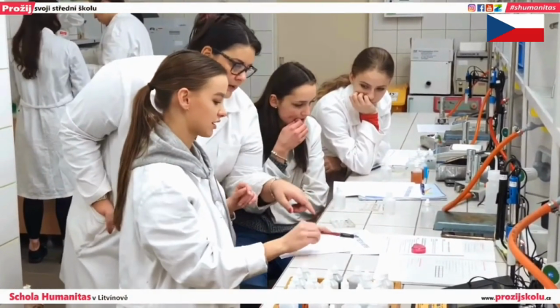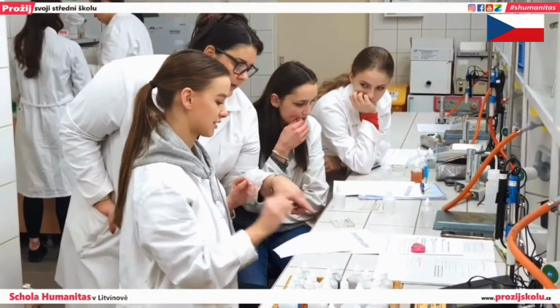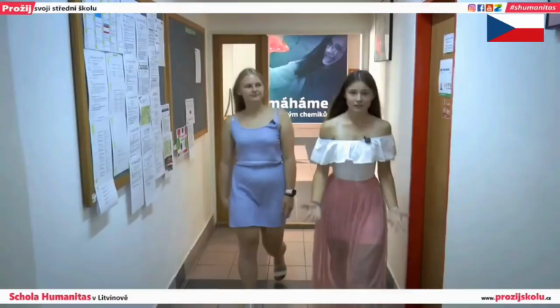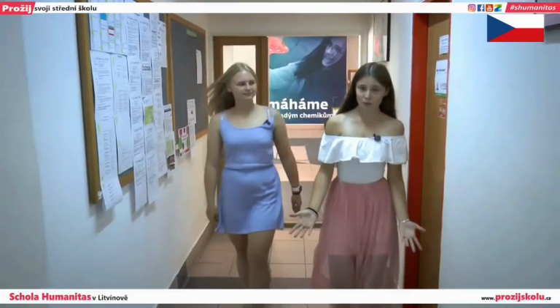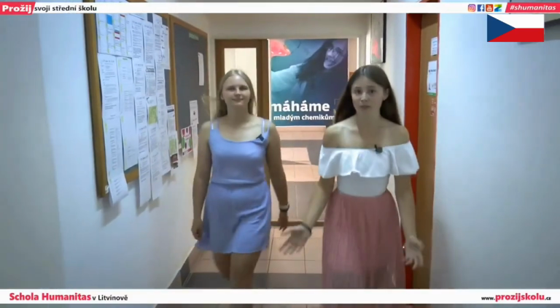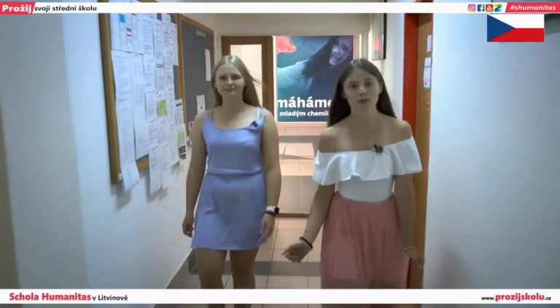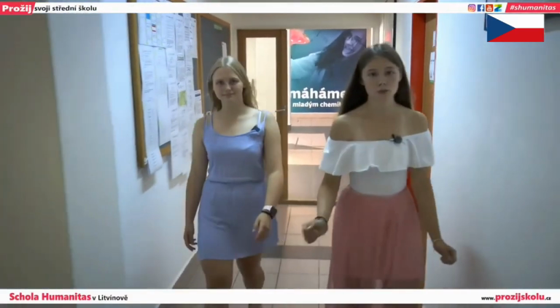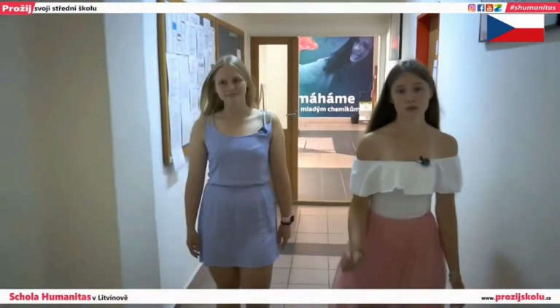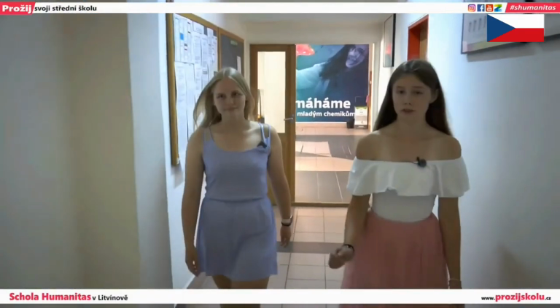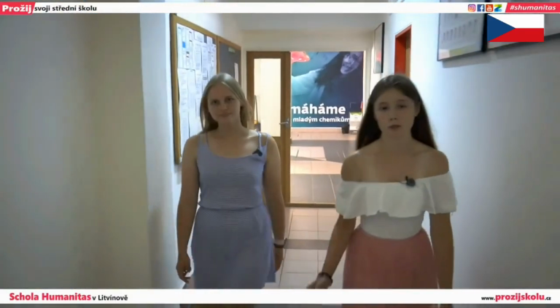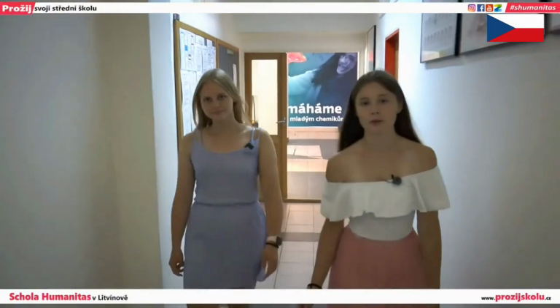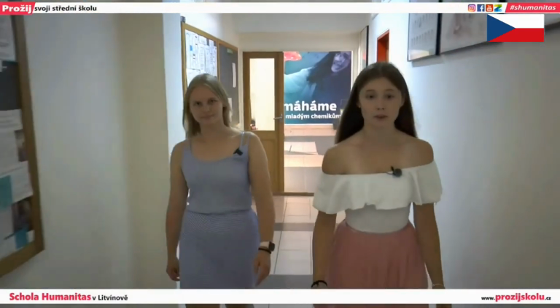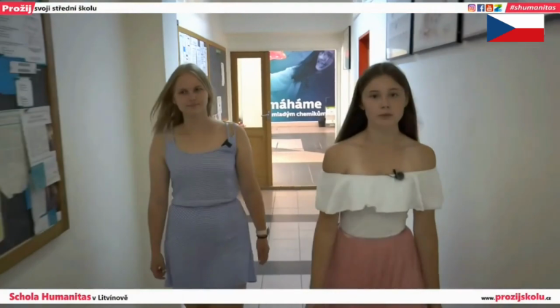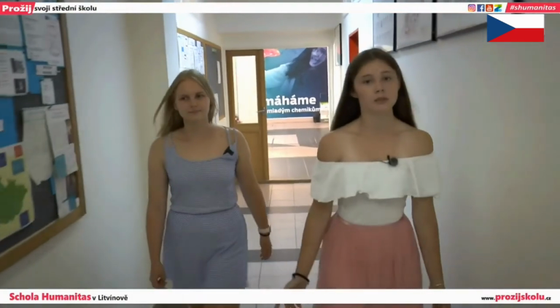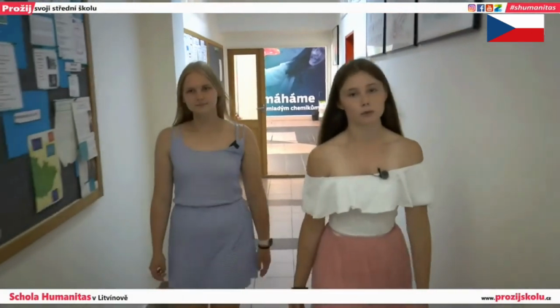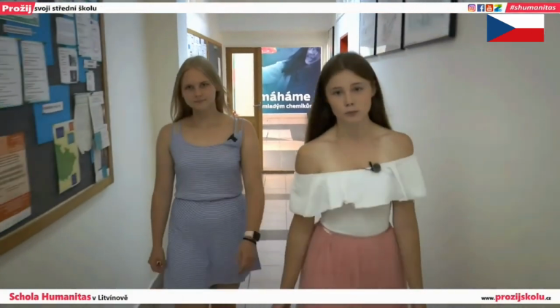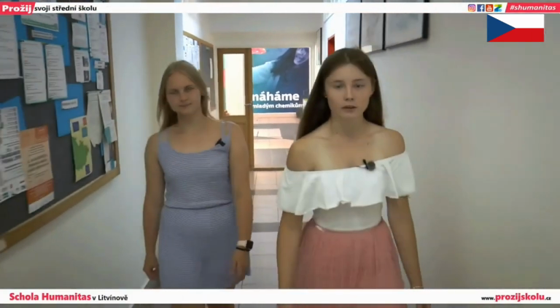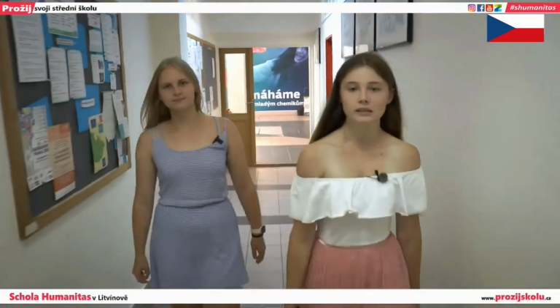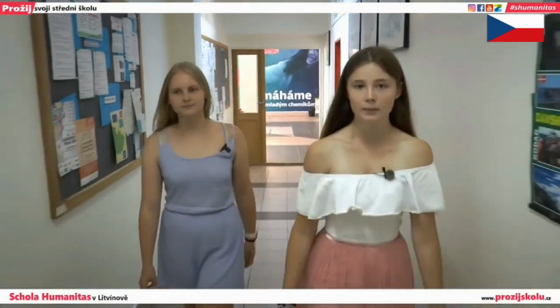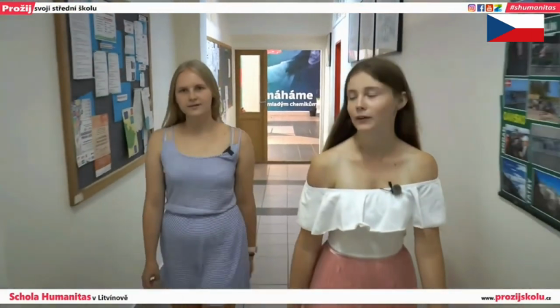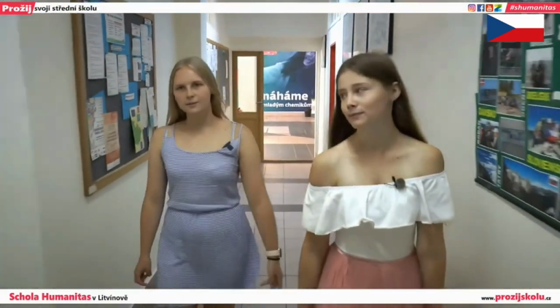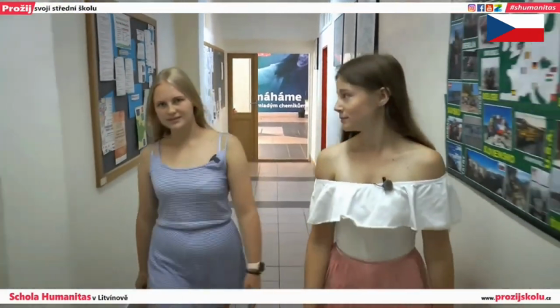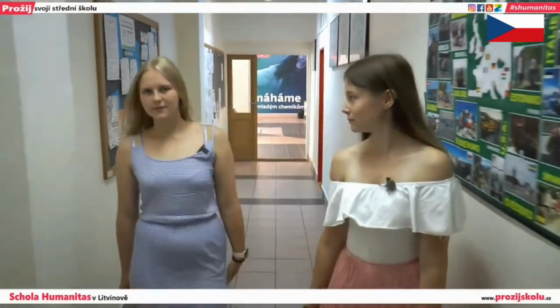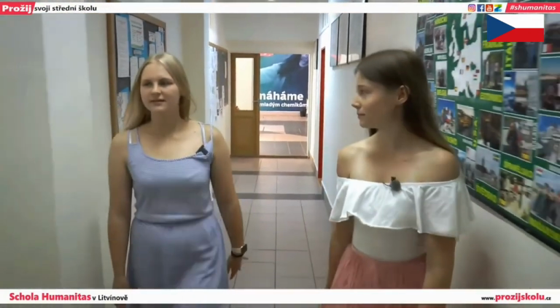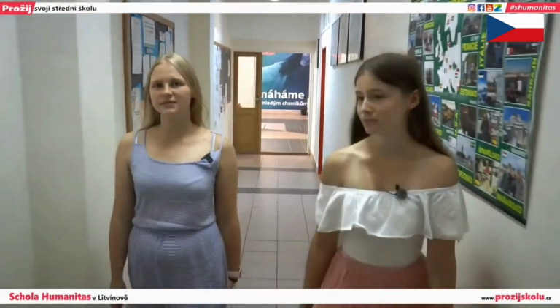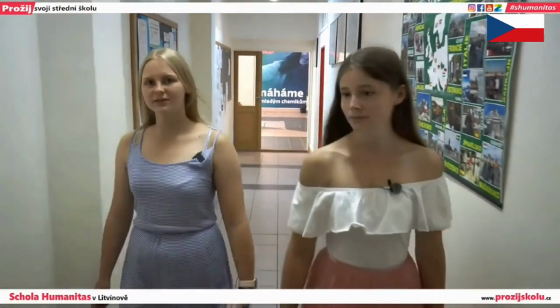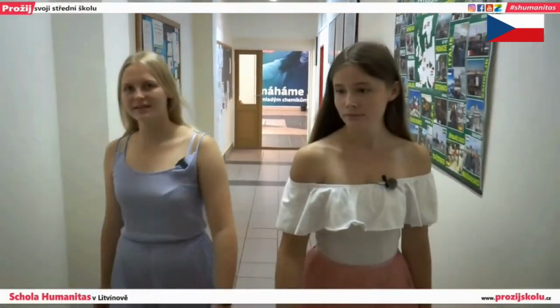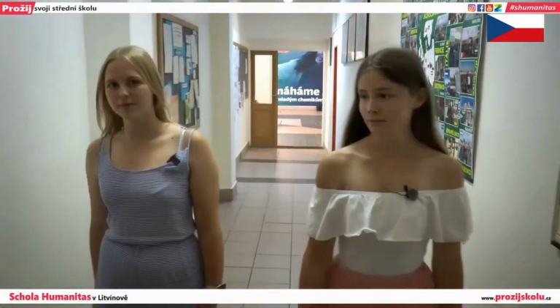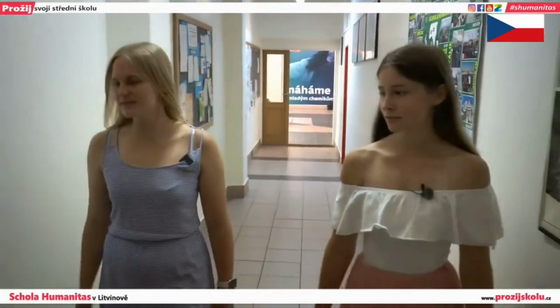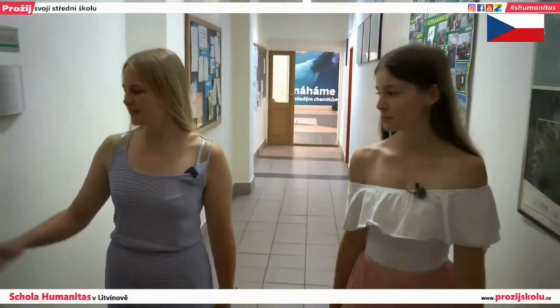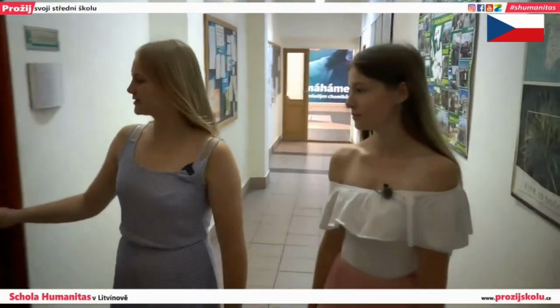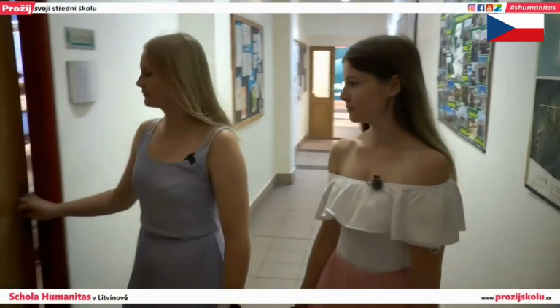Now let's take a look inside our science classroom. Here we conduct experiments in biology and chemistry. The experiments are carried out in normal lessons.